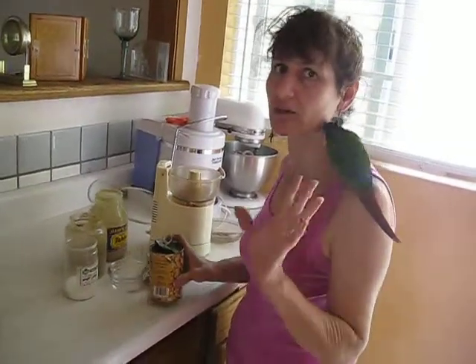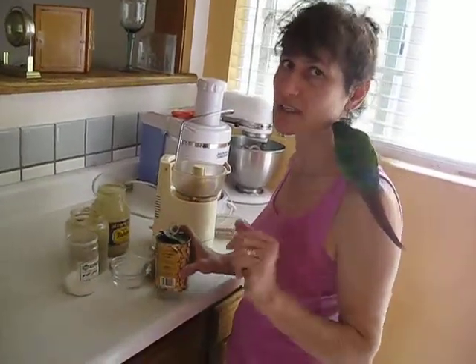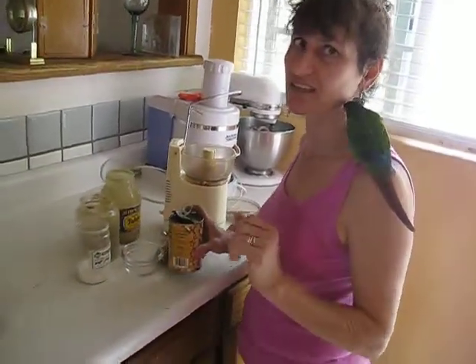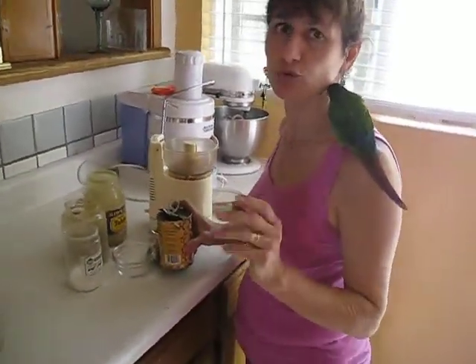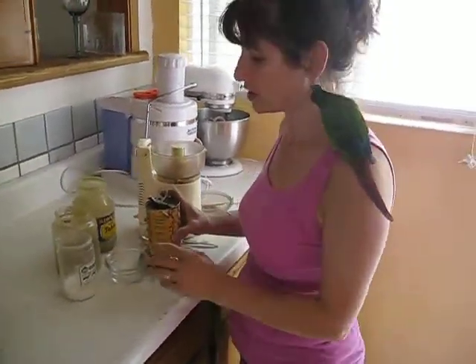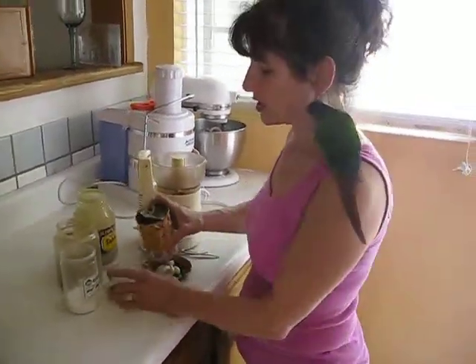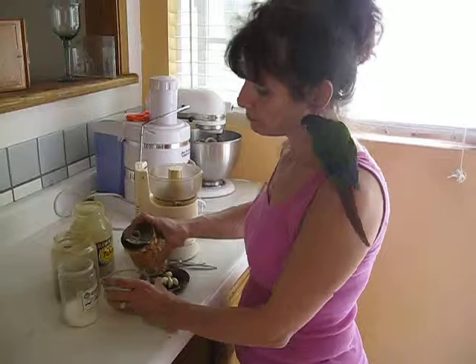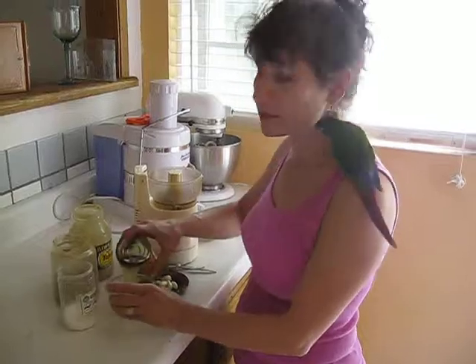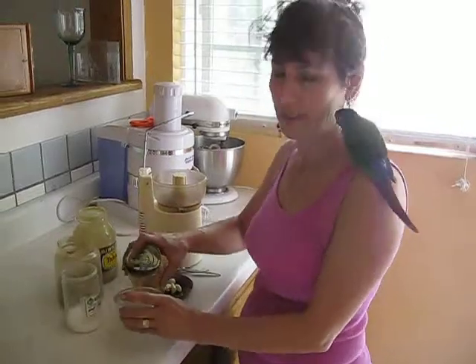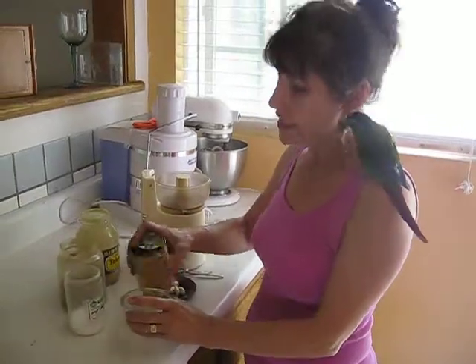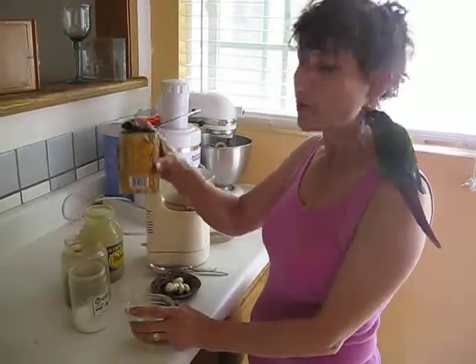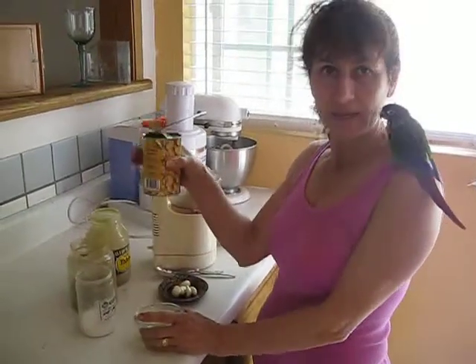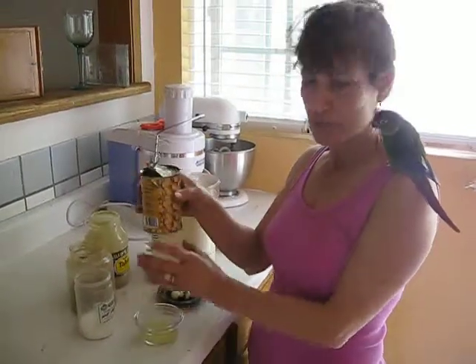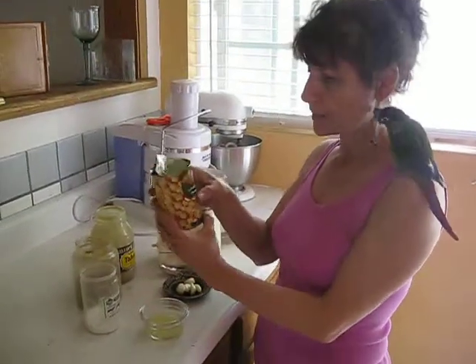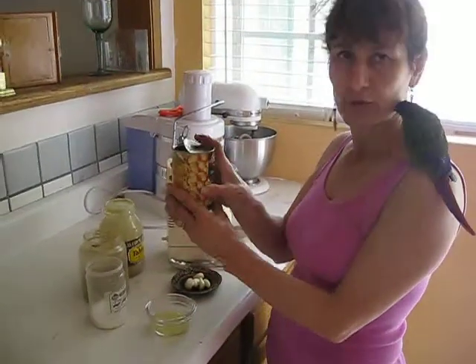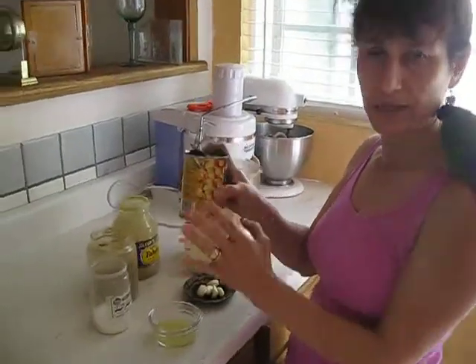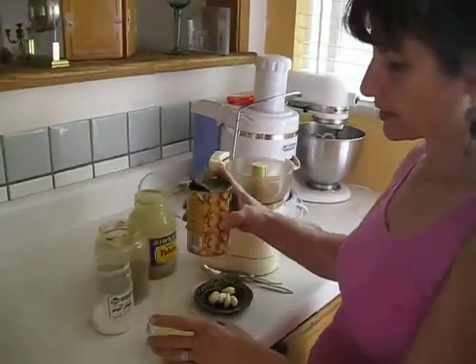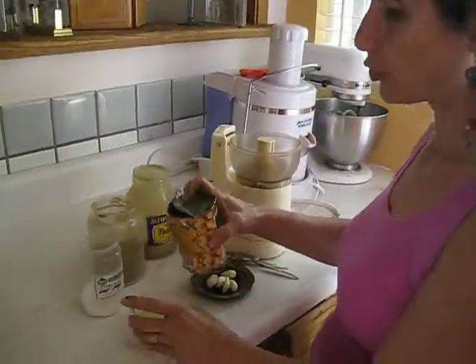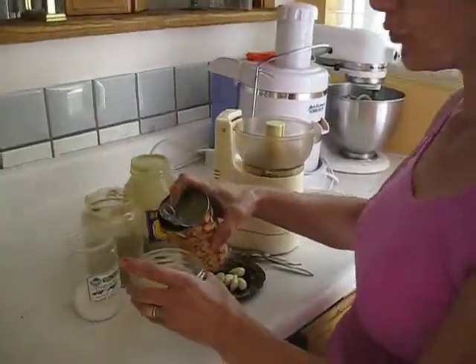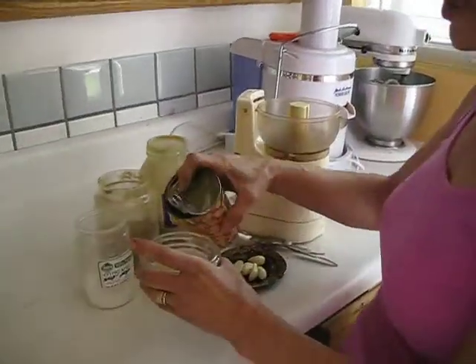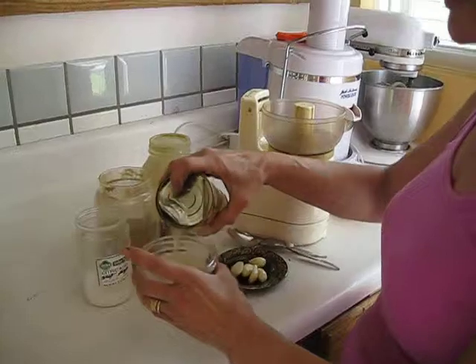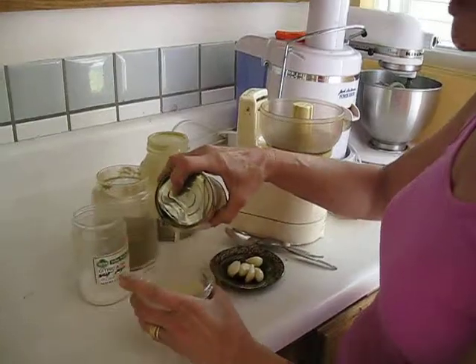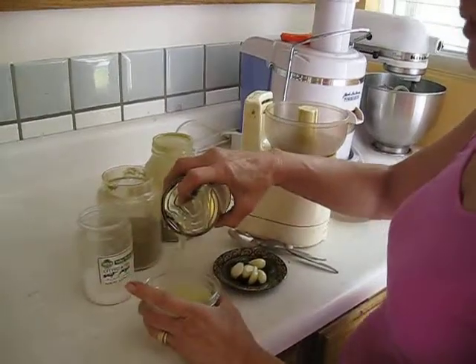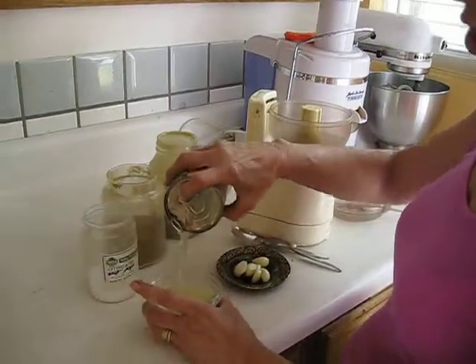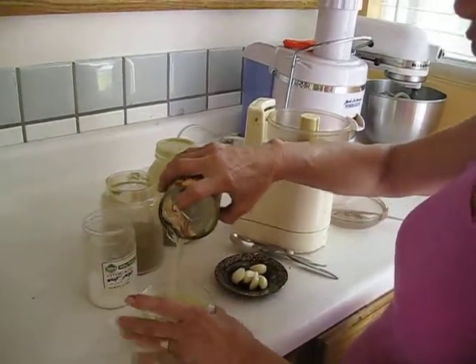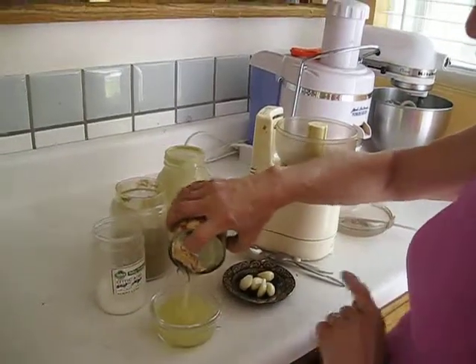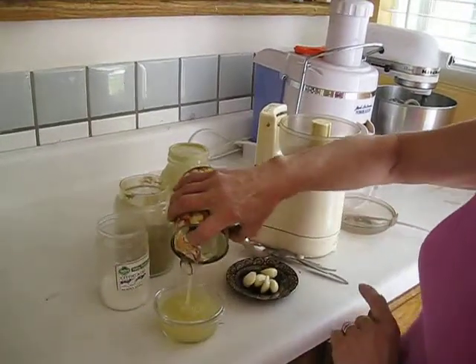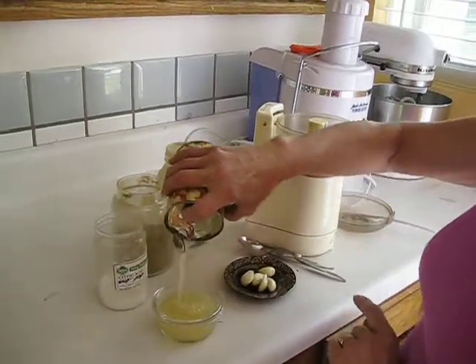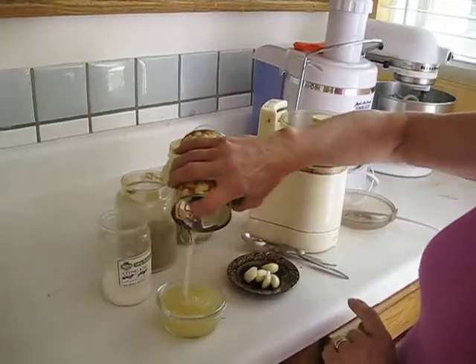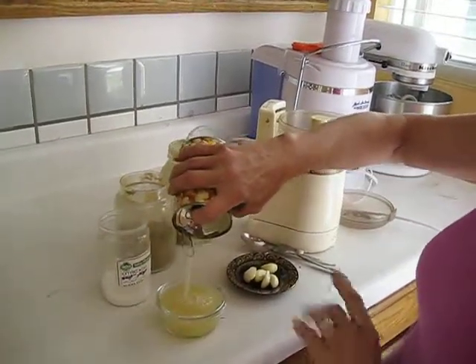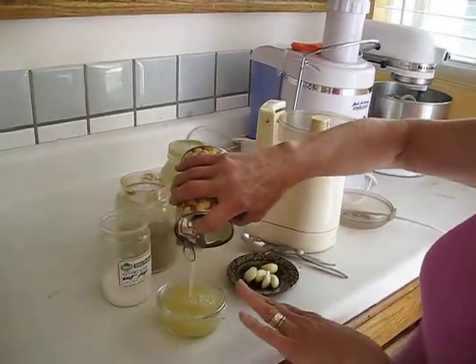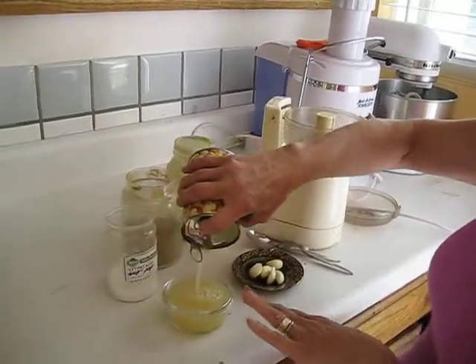It takes about two to three minutes — well, two minutes. You buy the garbanzo beans which come in a can. You can do fresh but it will take more time. So what you do is empty the garbanzo beans and drain the liquid first.